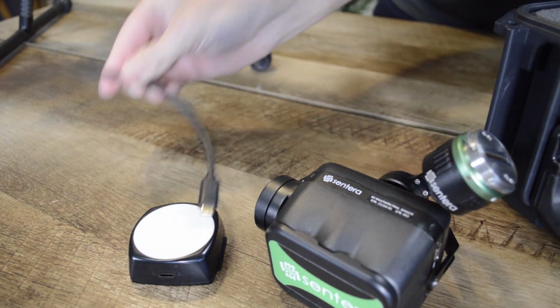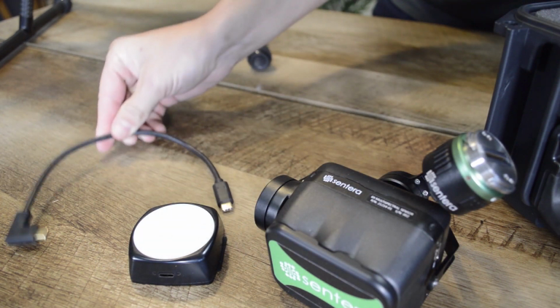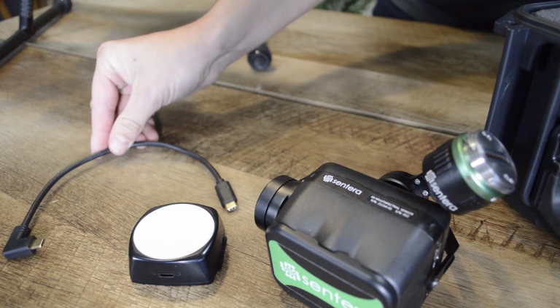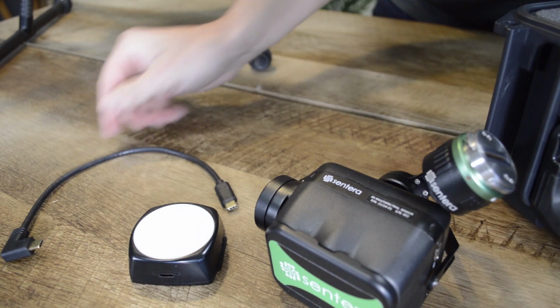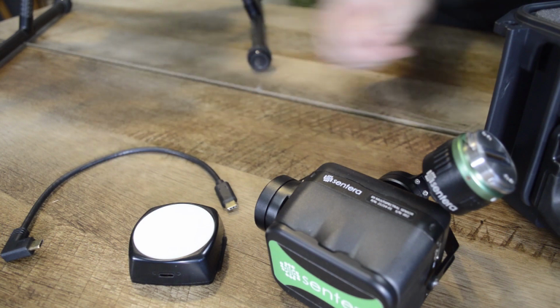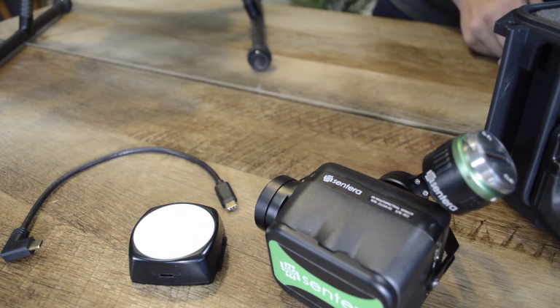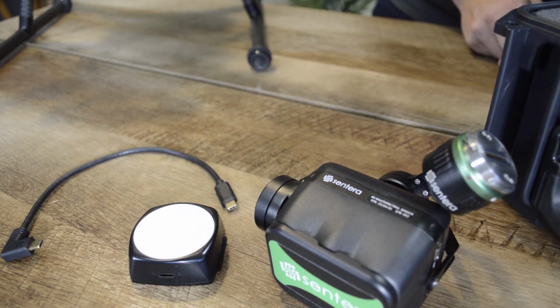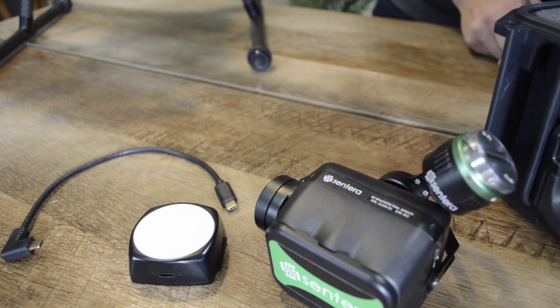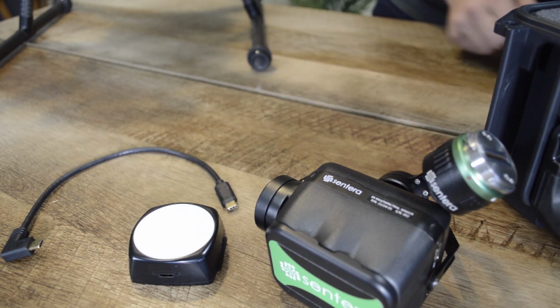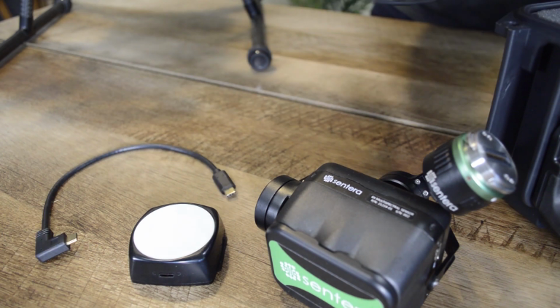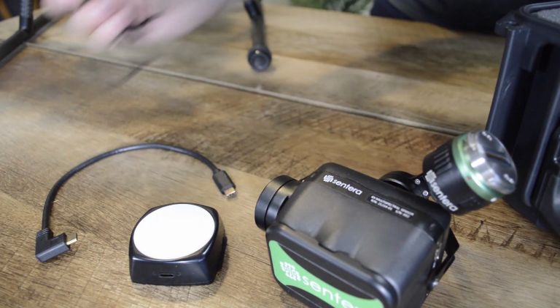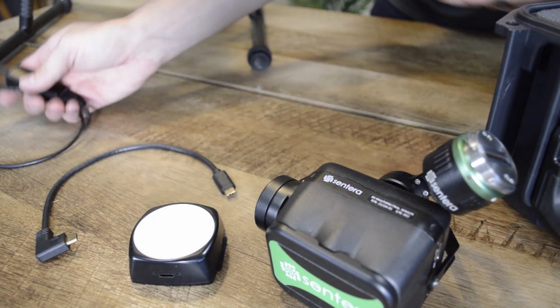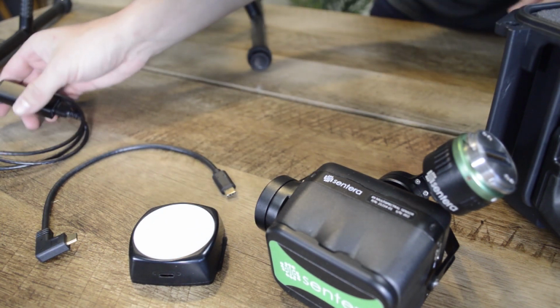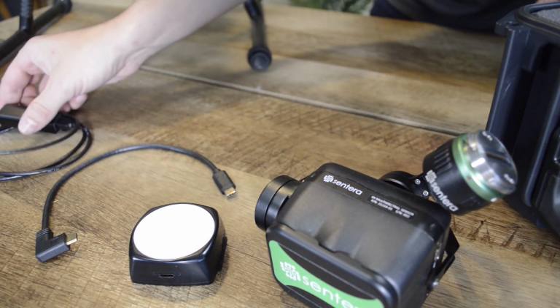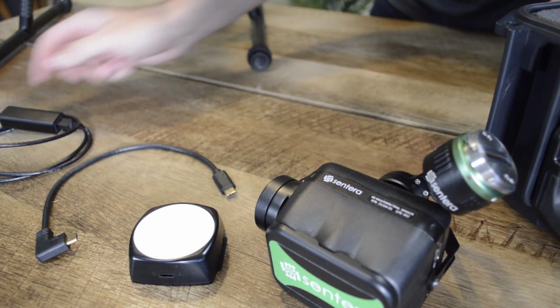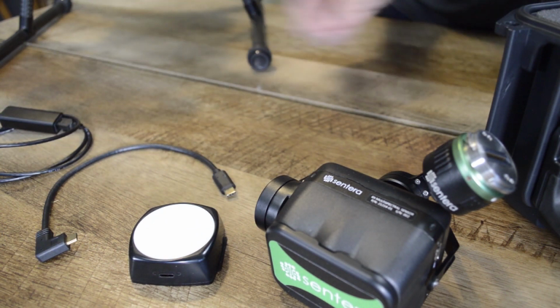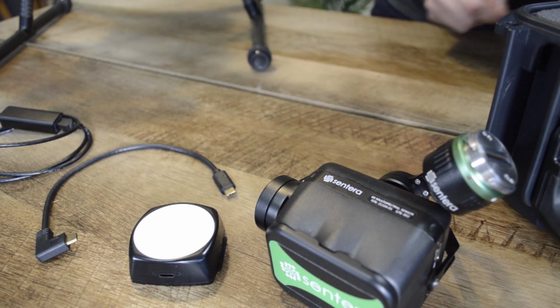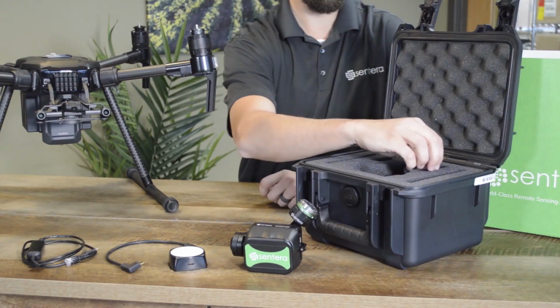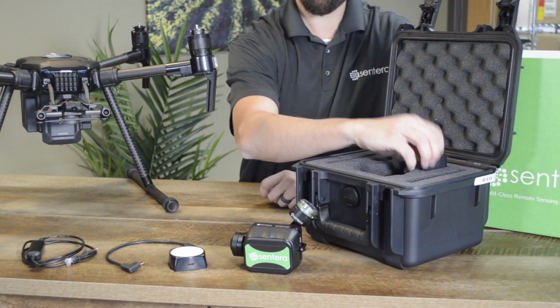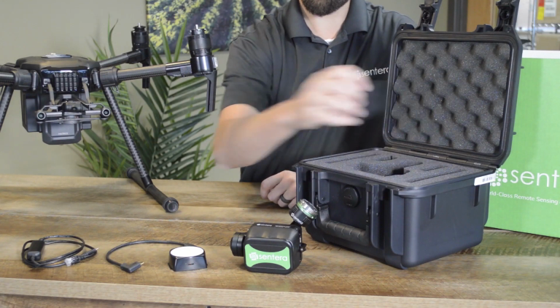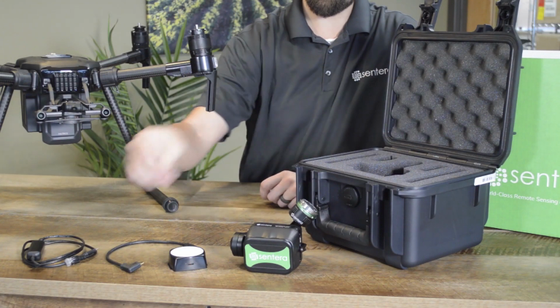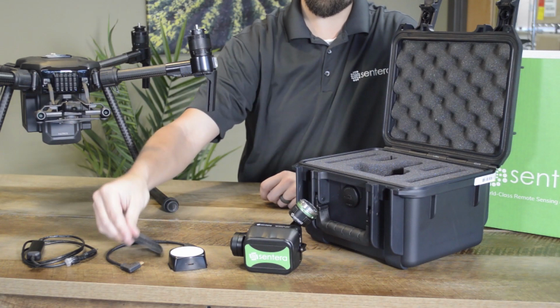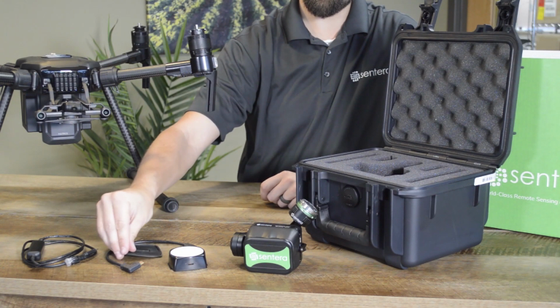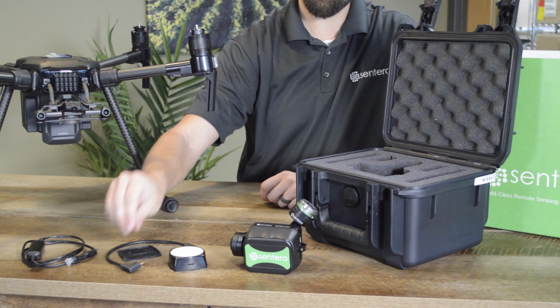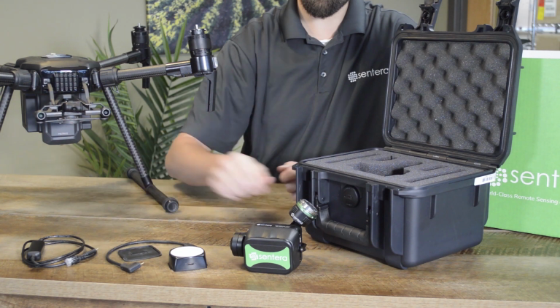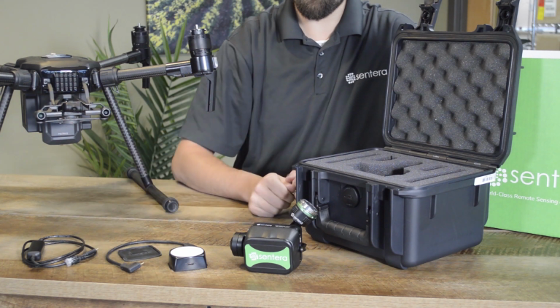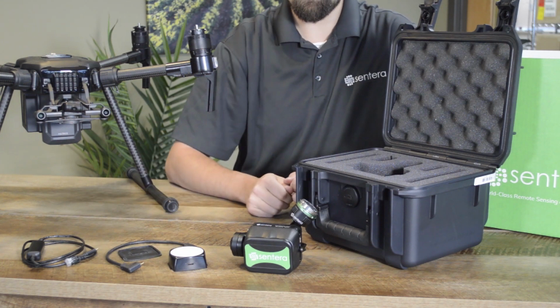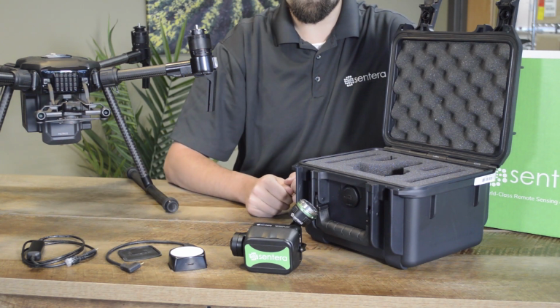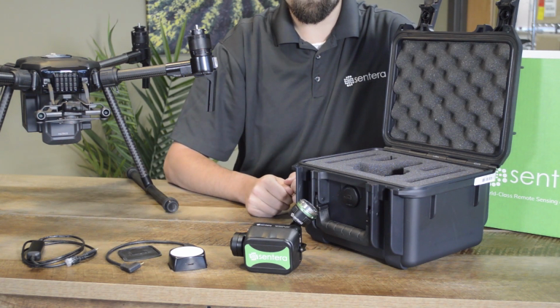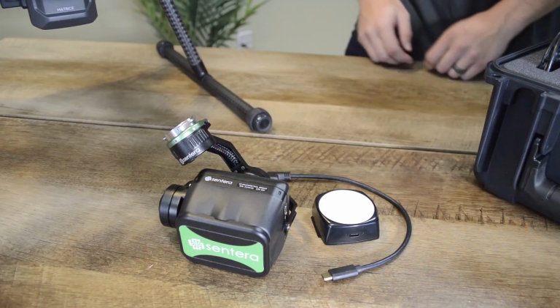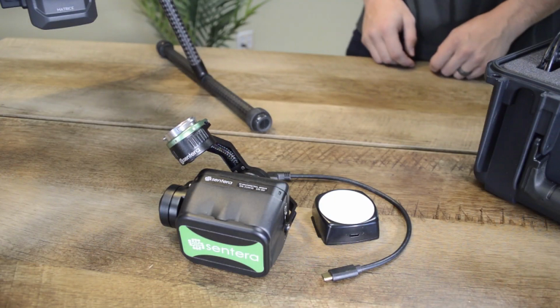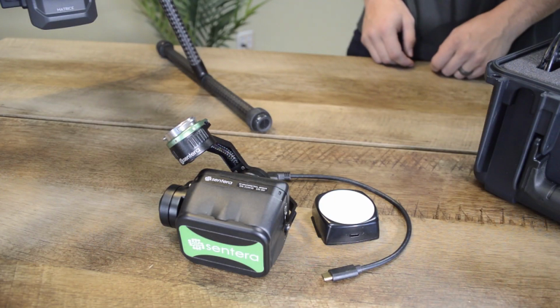Also included are a USB-C cable for connecting the light sensor, the required cables for offloading data, and the components you'll need for first-time integration.